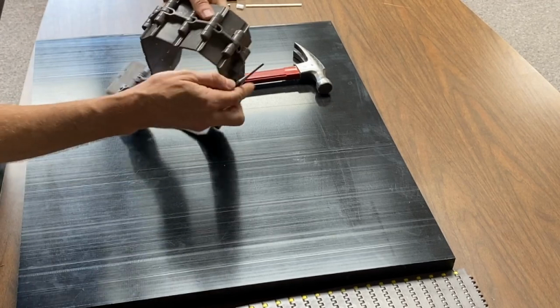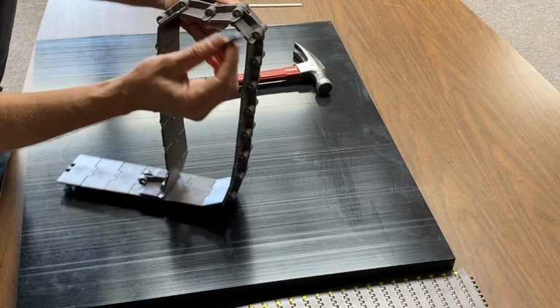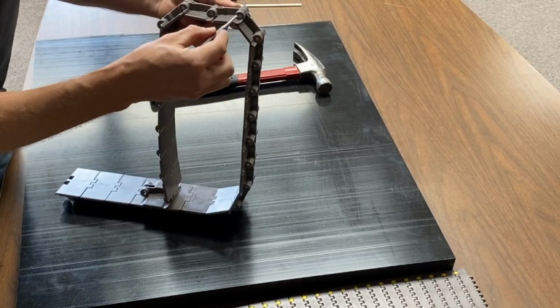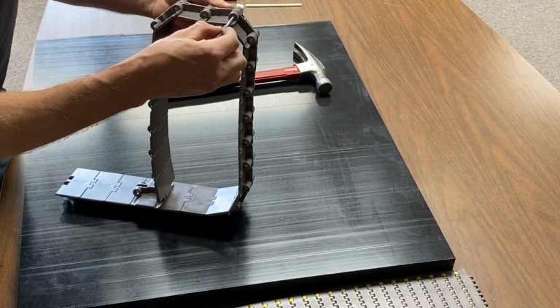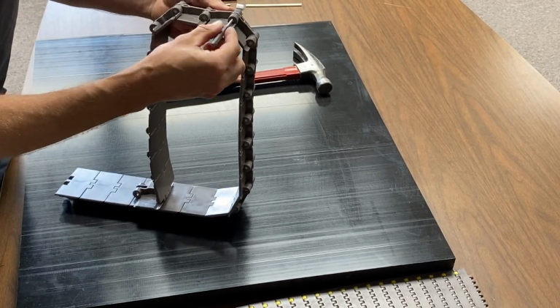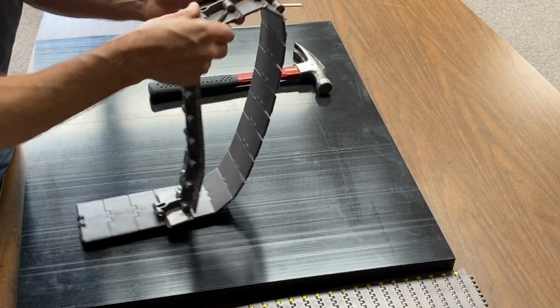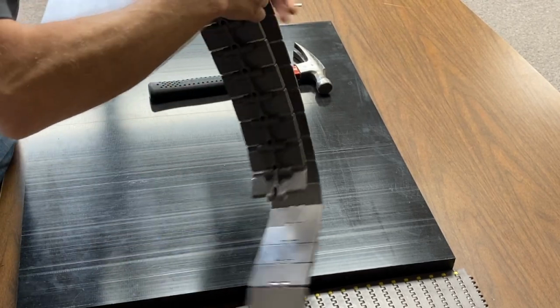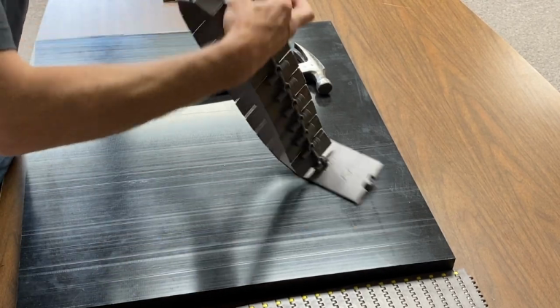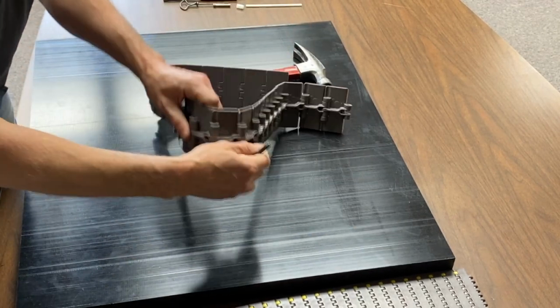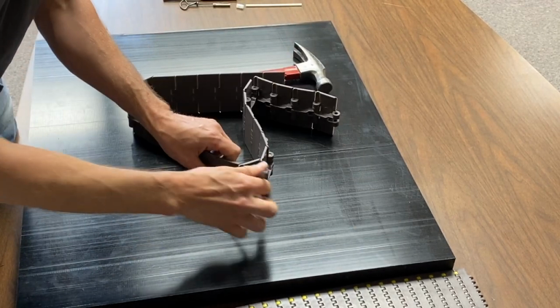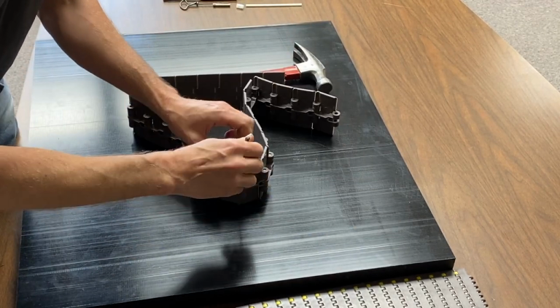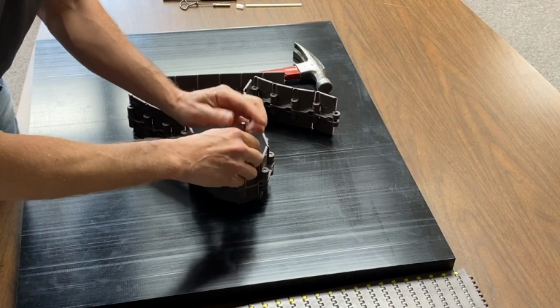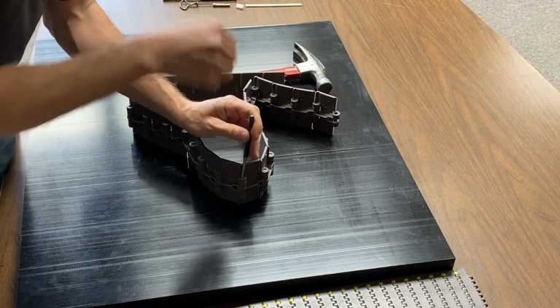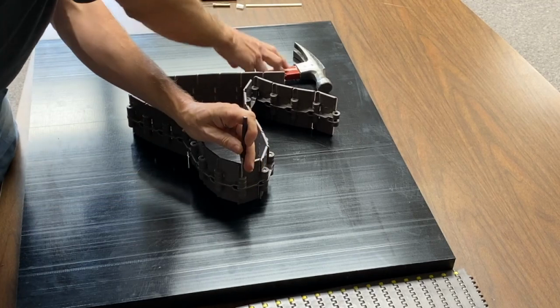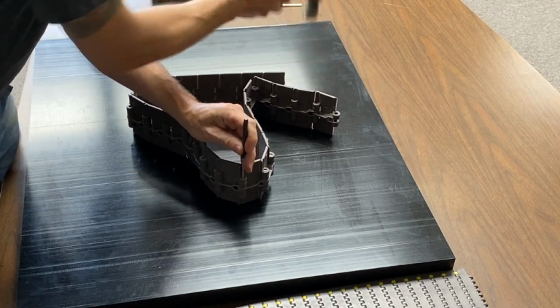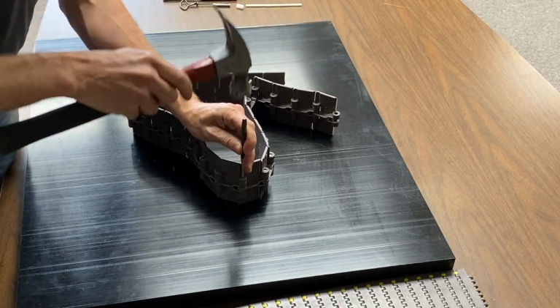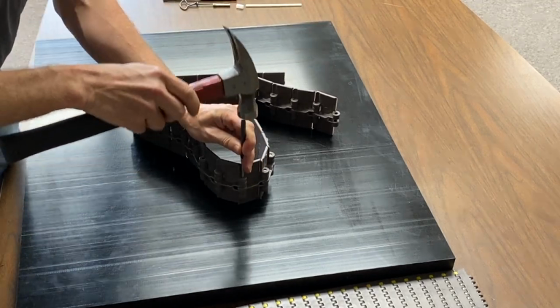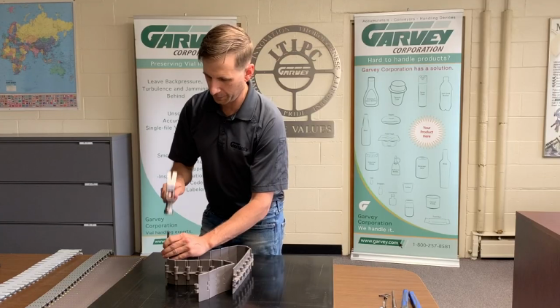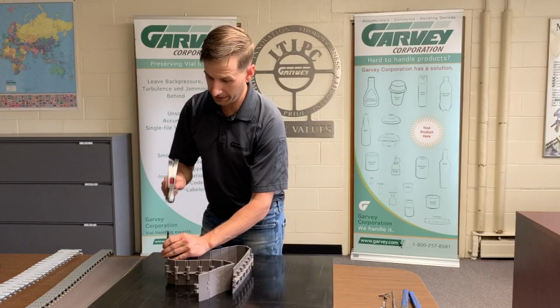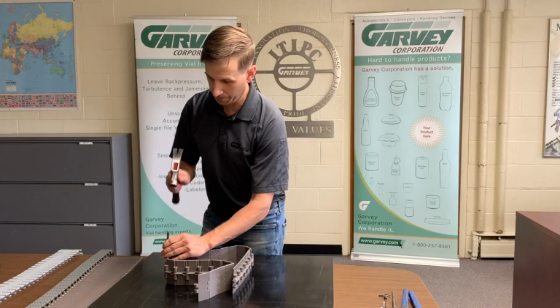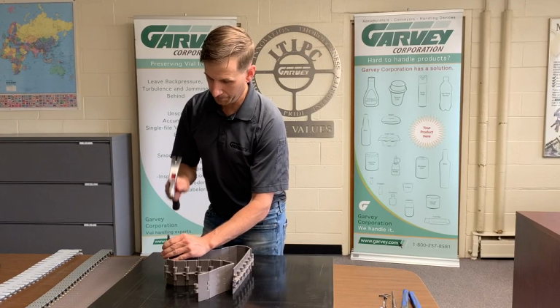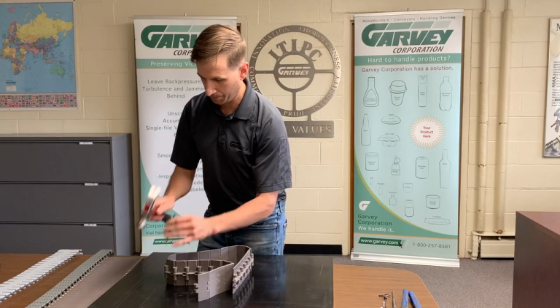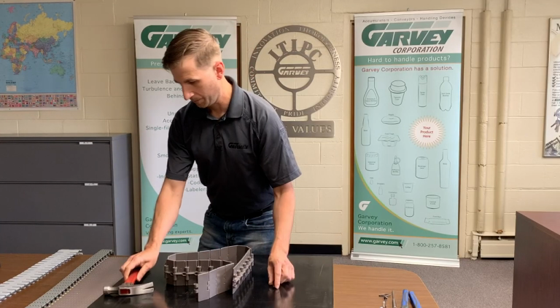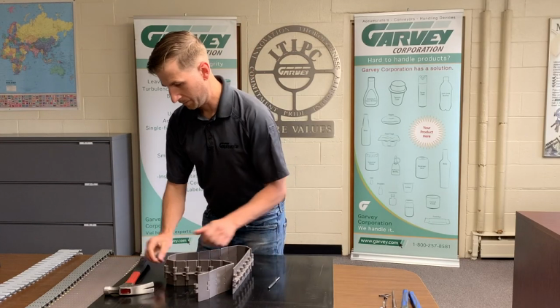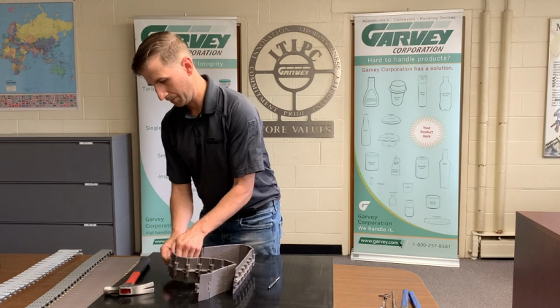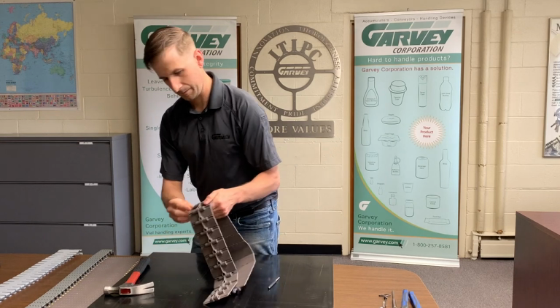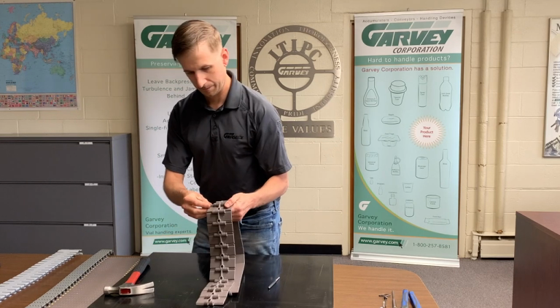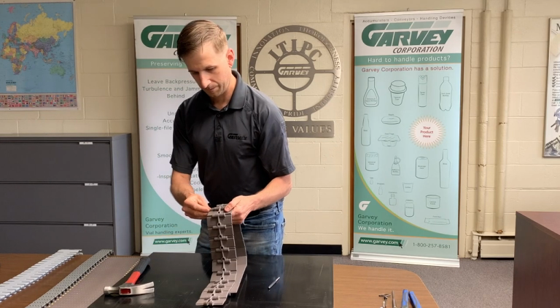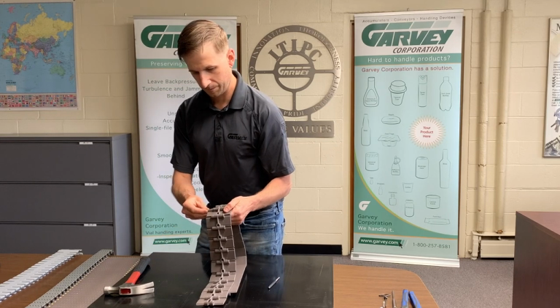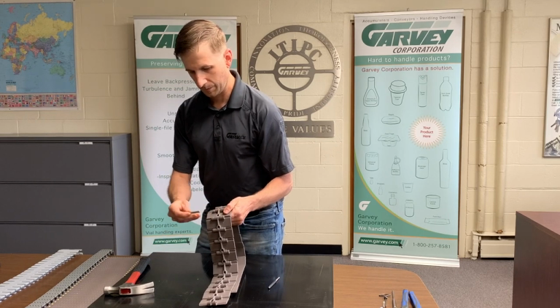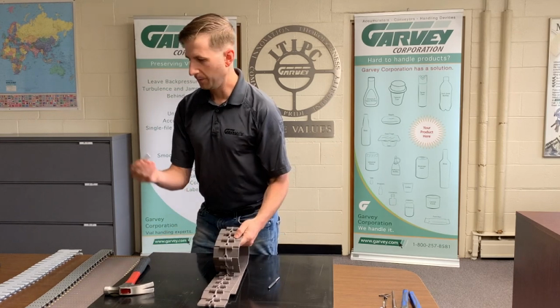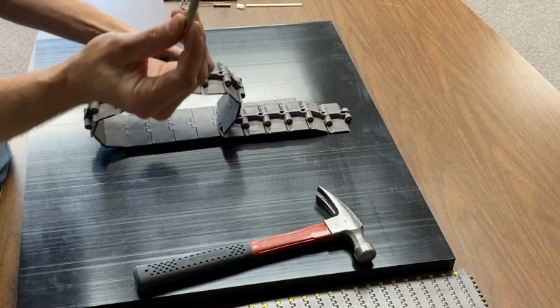You're going to want to put your pin in the smaller hole and bend it downward with a hammer, or sideways. Then pull the pin out.